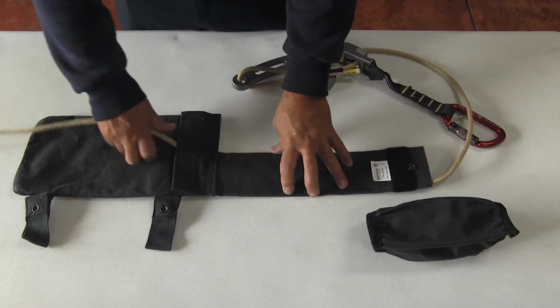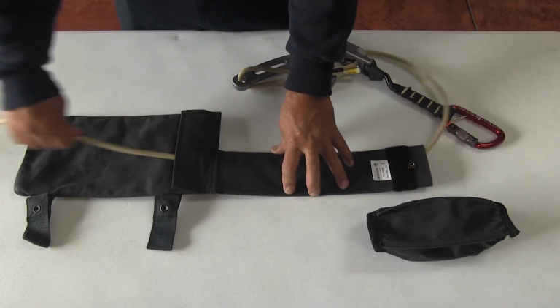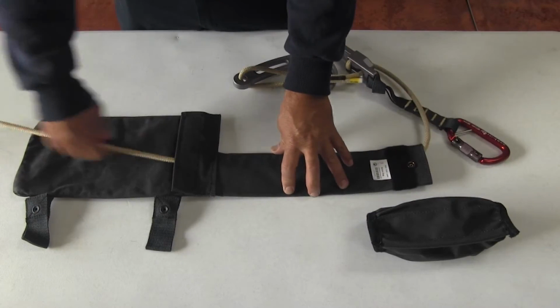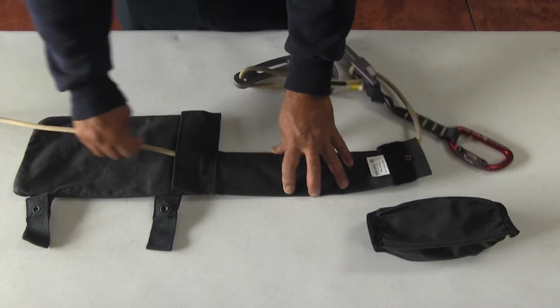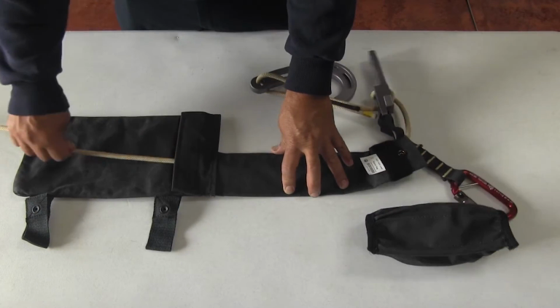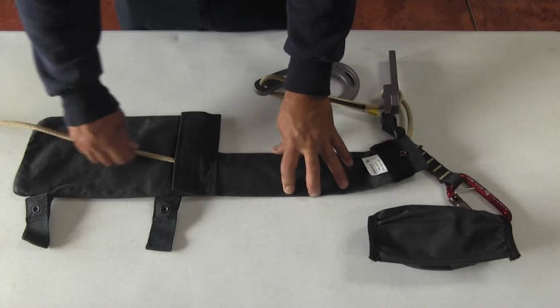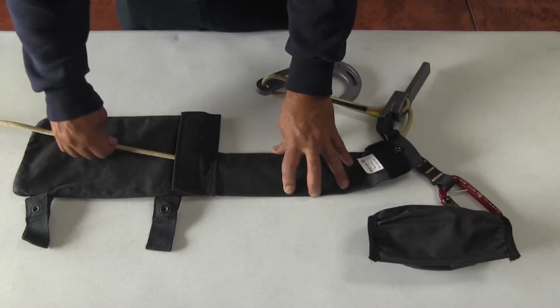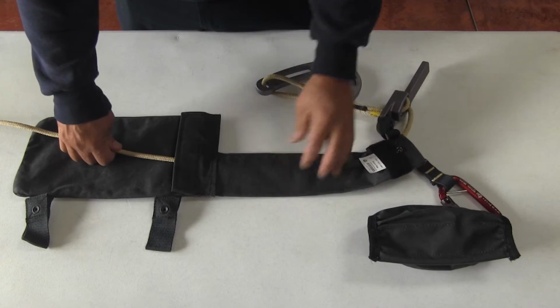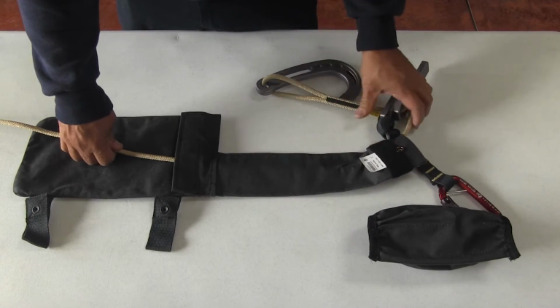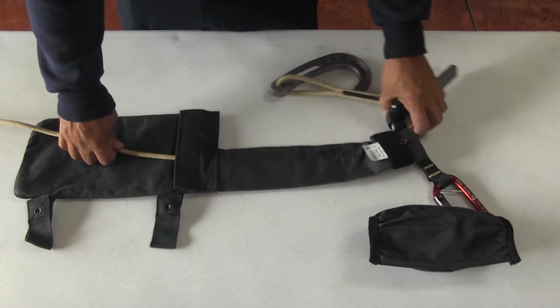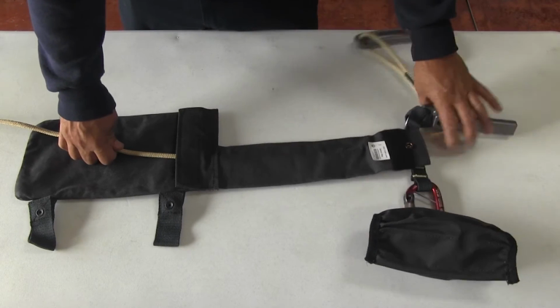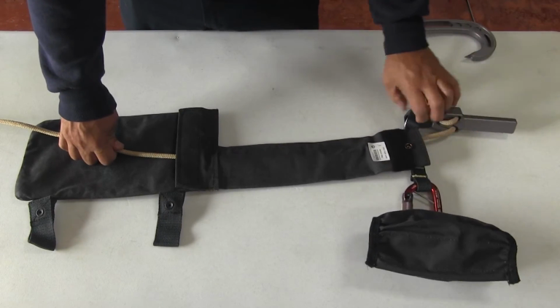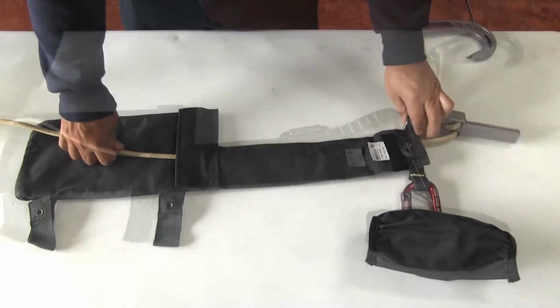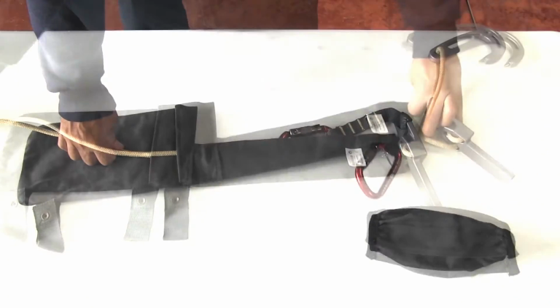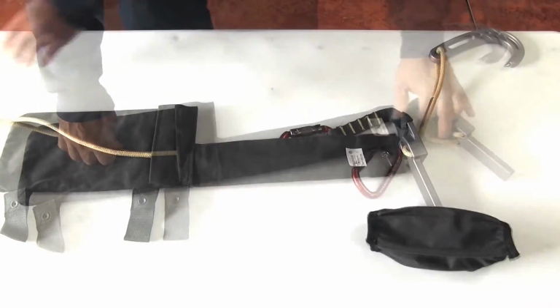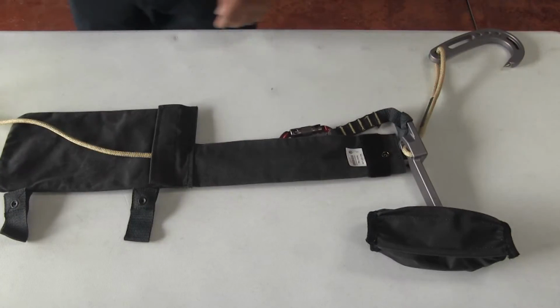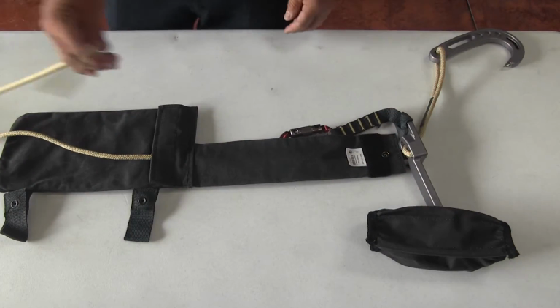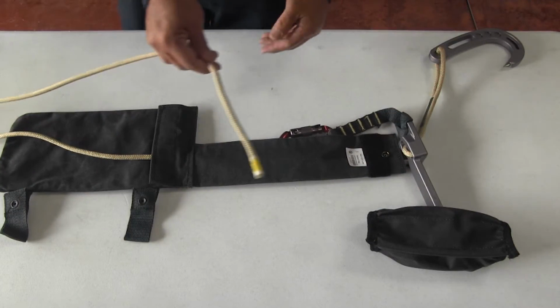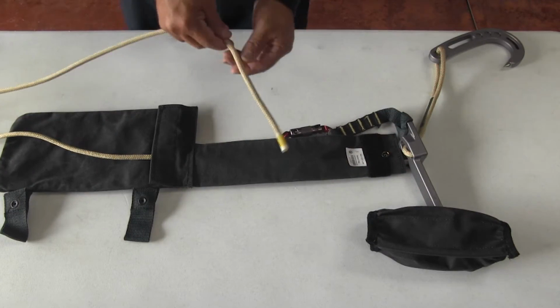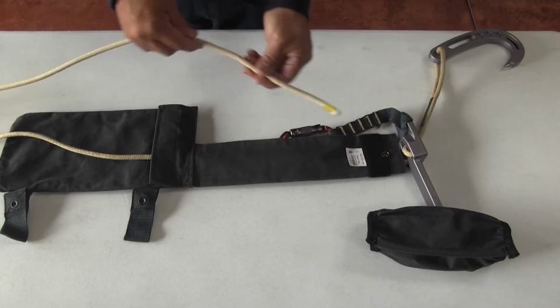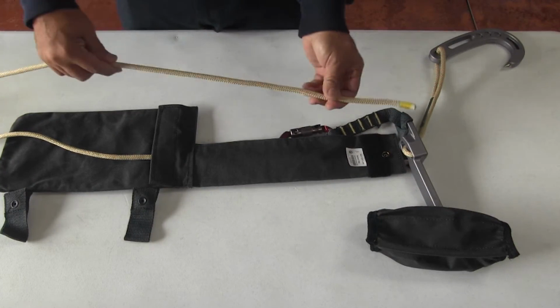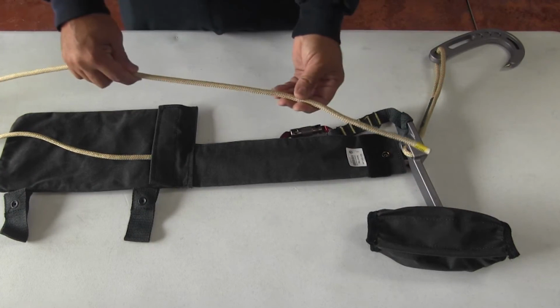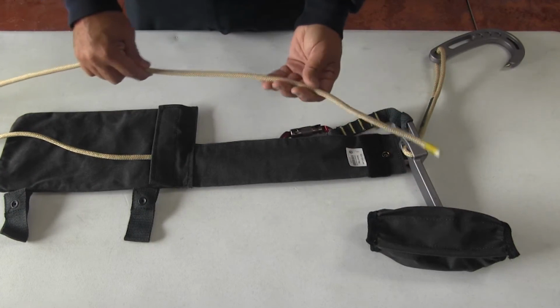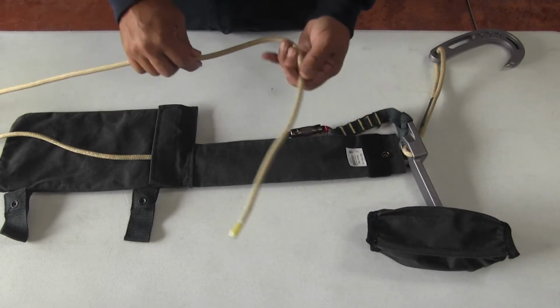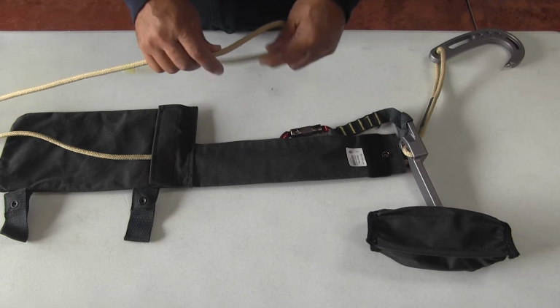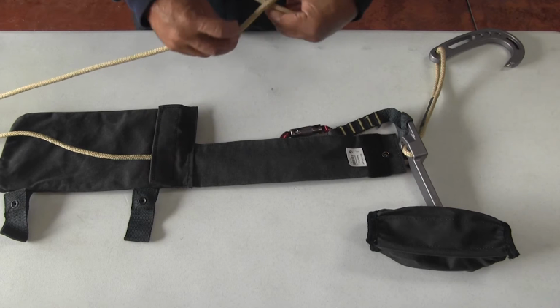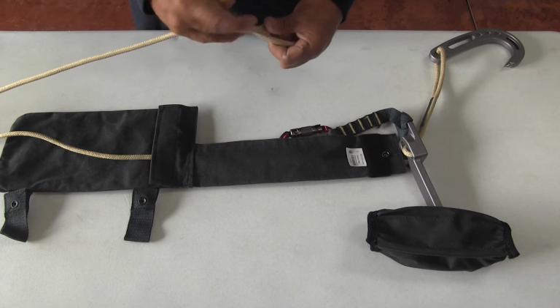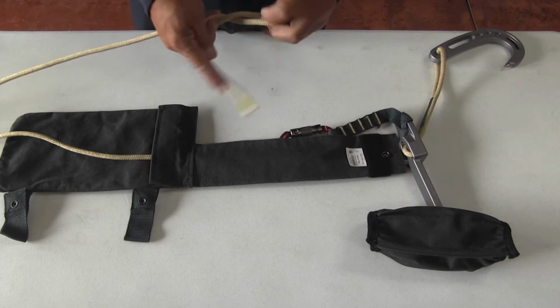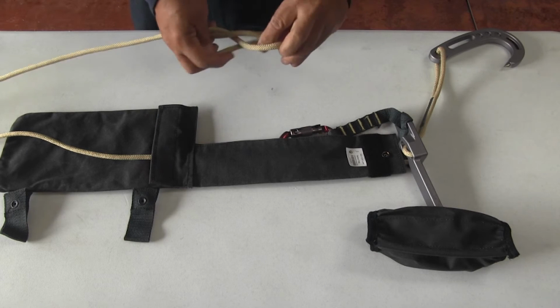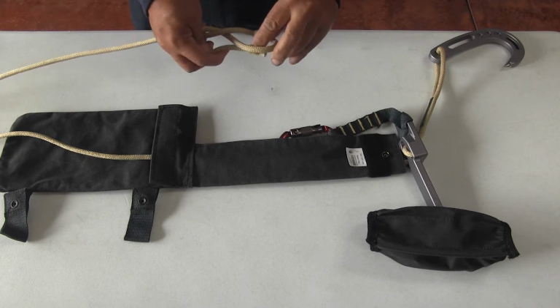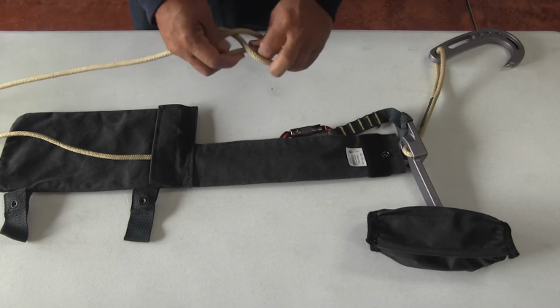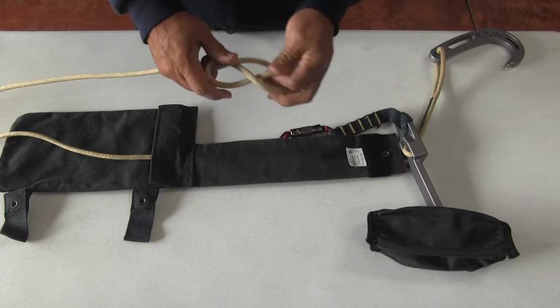Stop pulling the rope when the core is touching the end of the tube. Then take the end of the rope and make a stopper knot. A figure eight stopper knot is good.